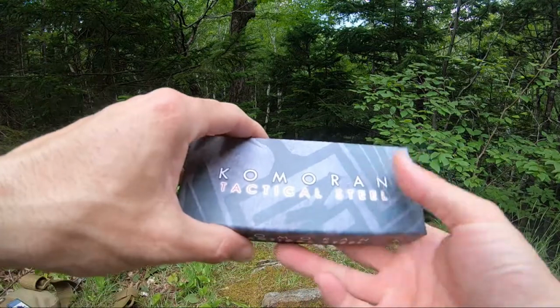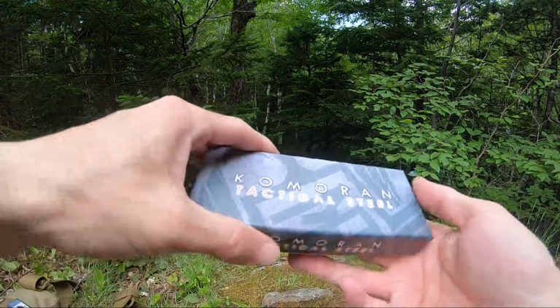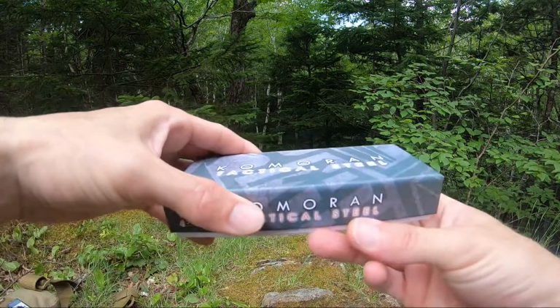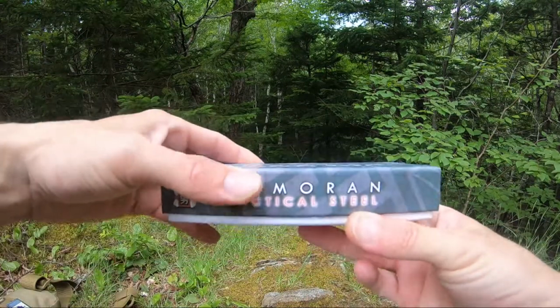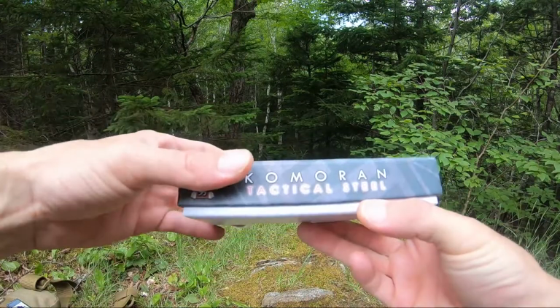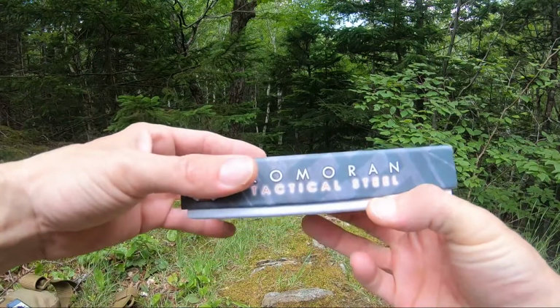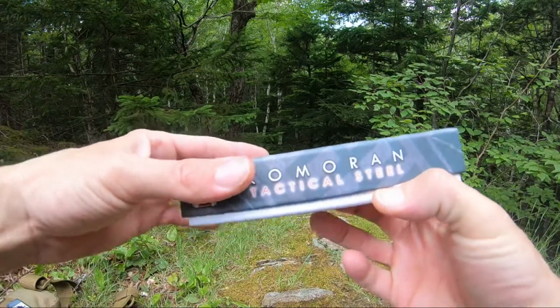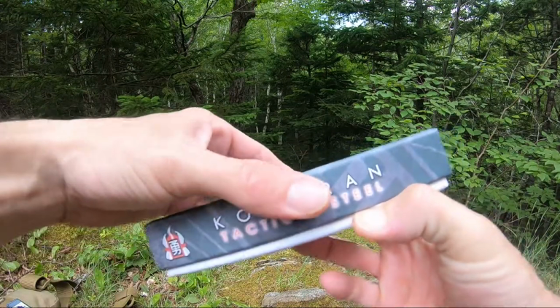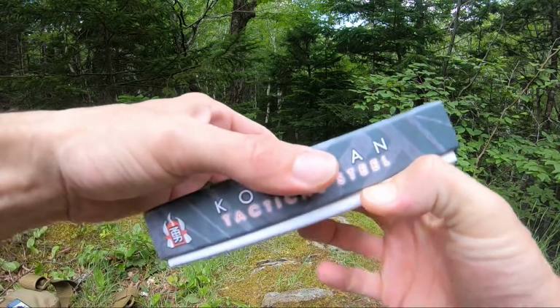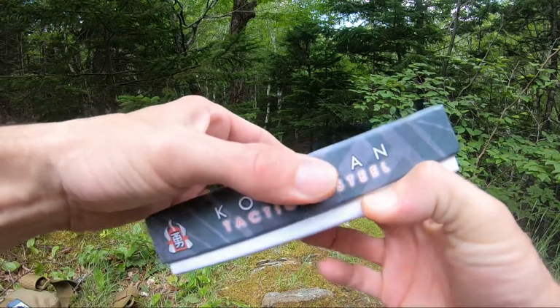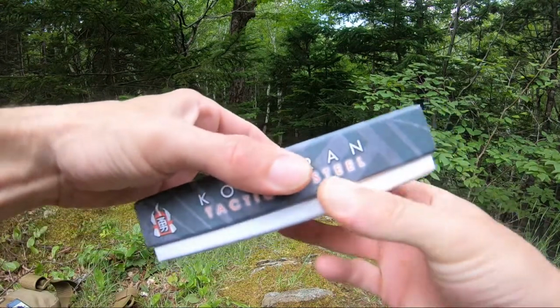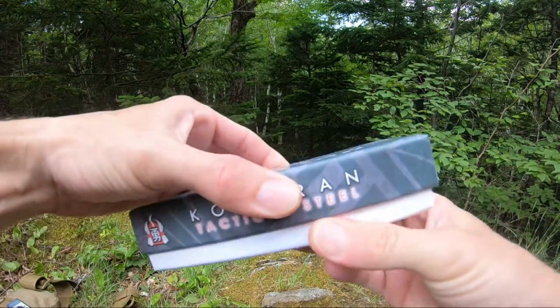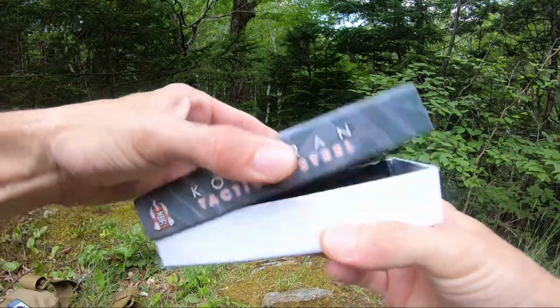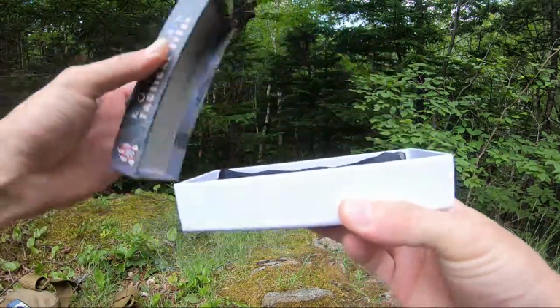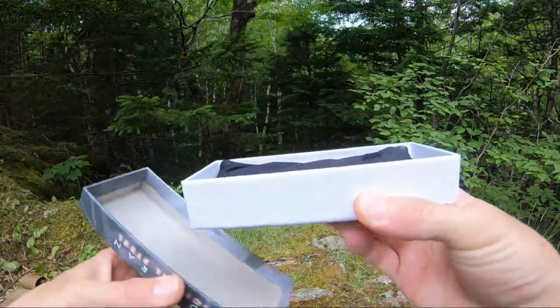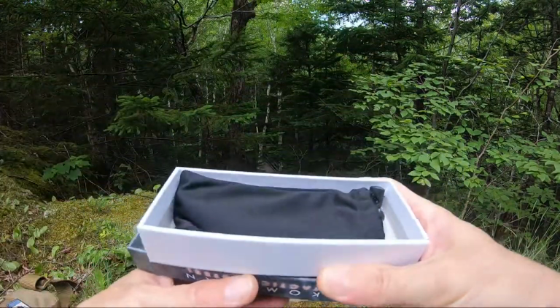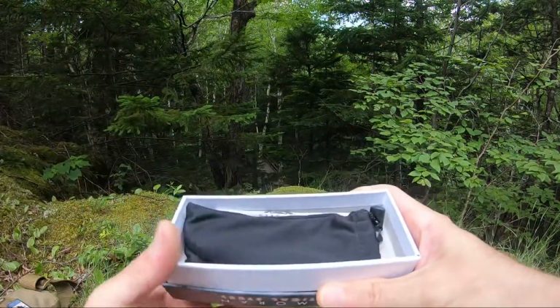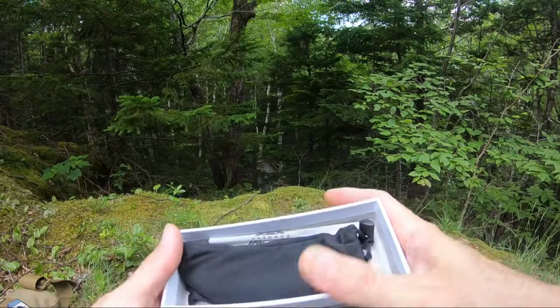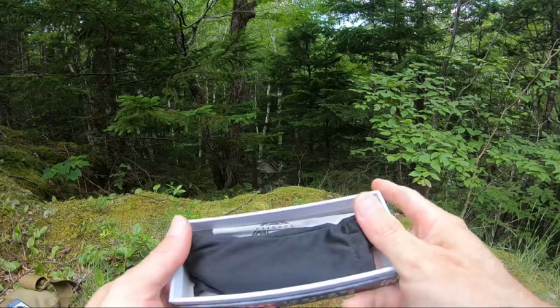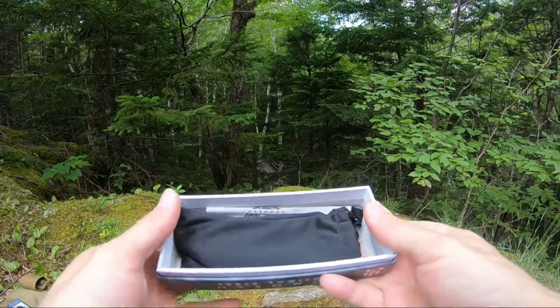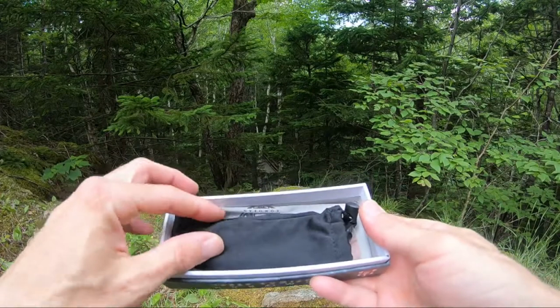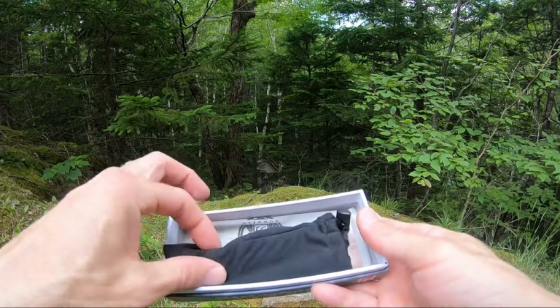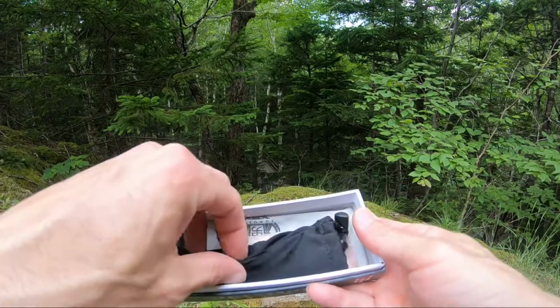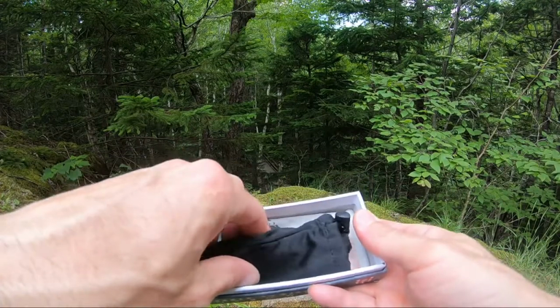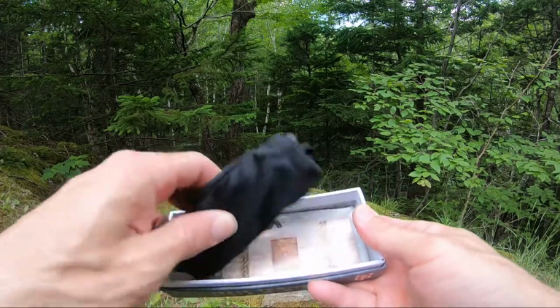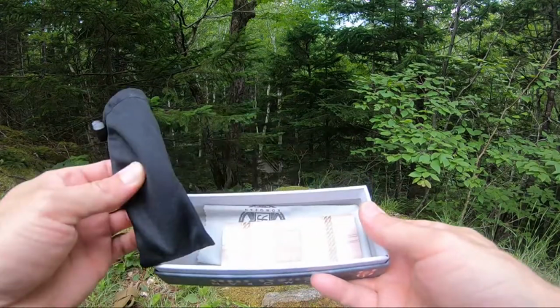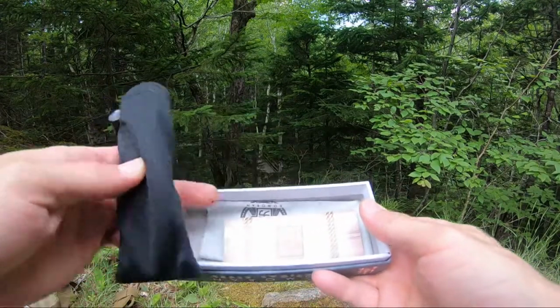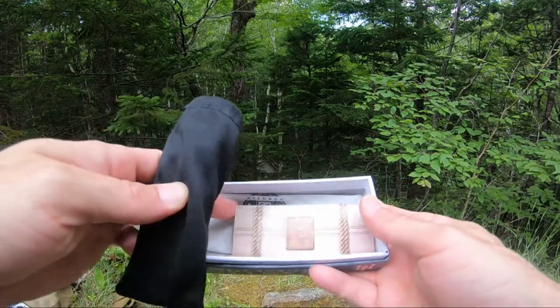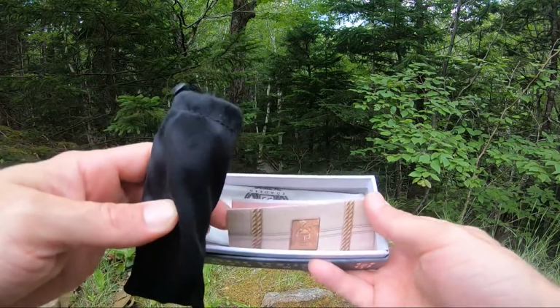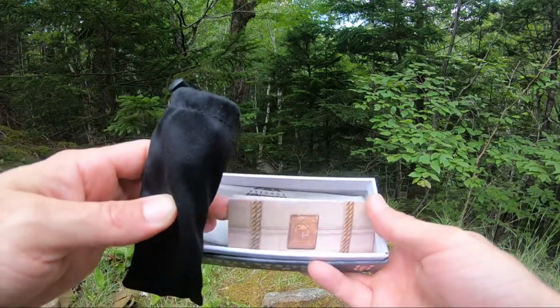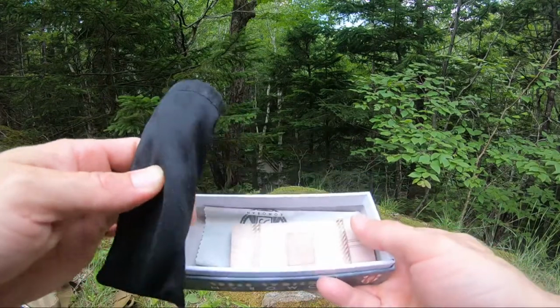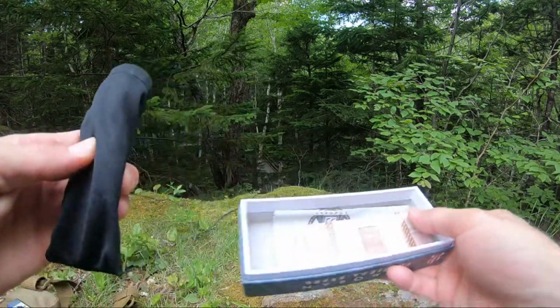Comes in a really nice little box when you get them. Inside your box you'll find a little sunglass case, some reading material, and a cleaning cloth.